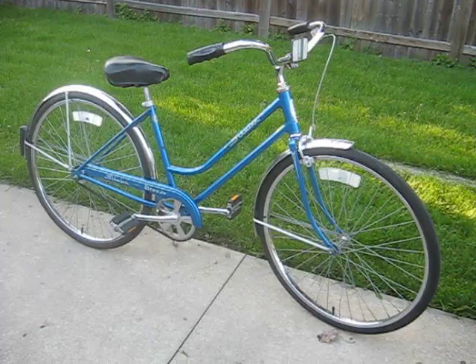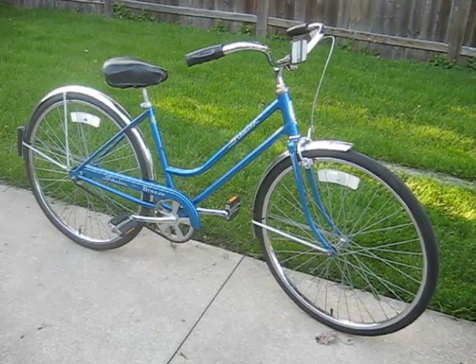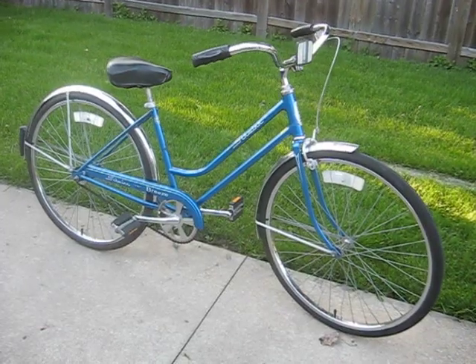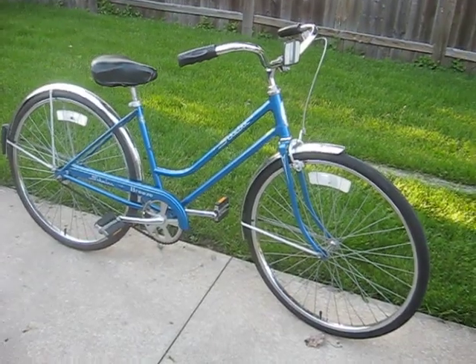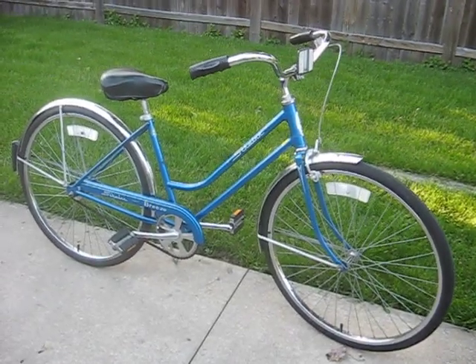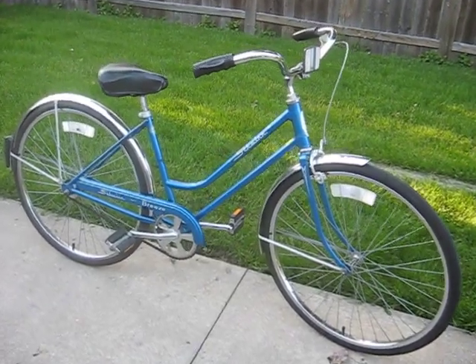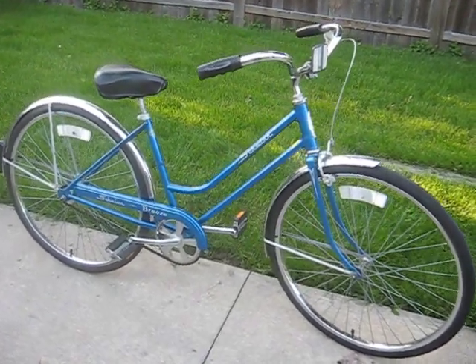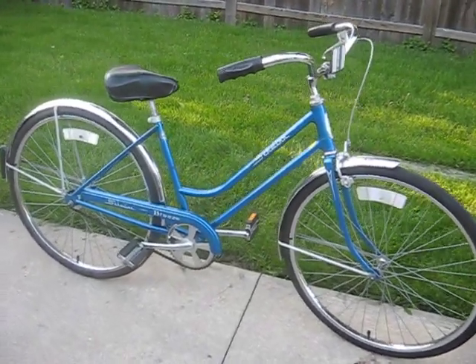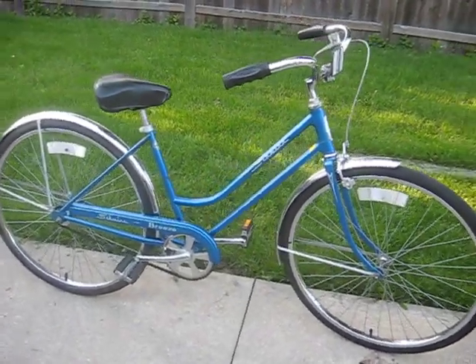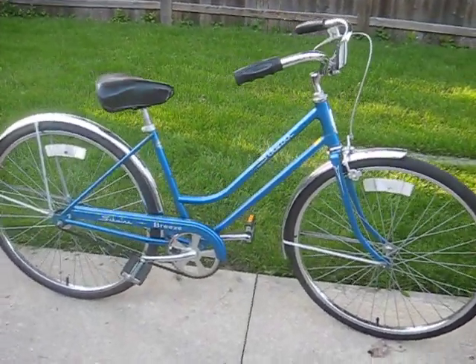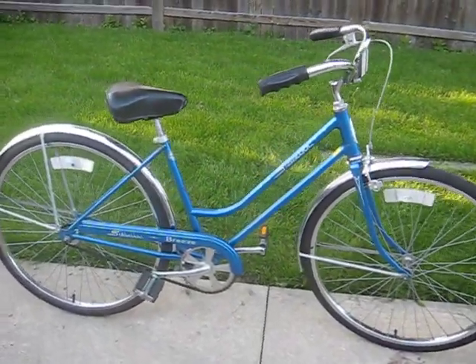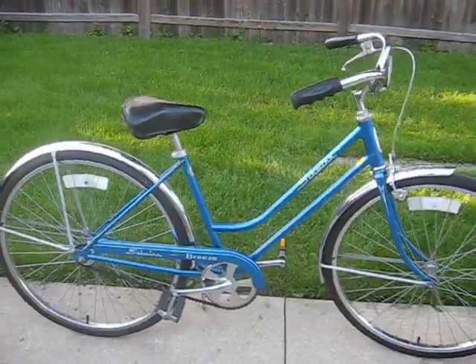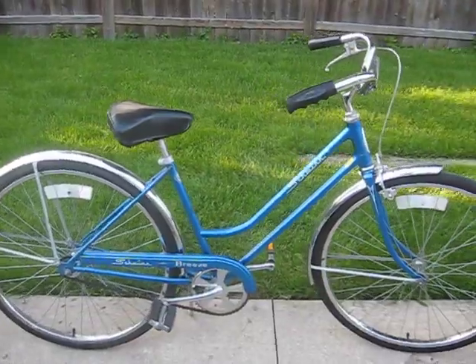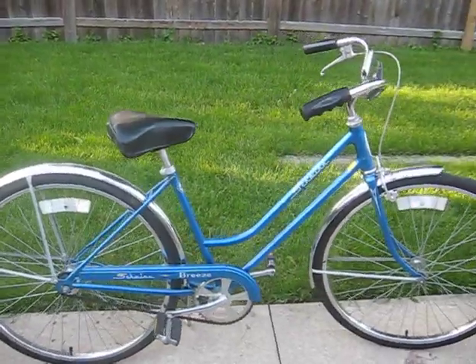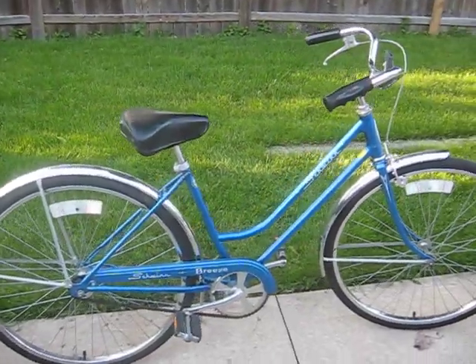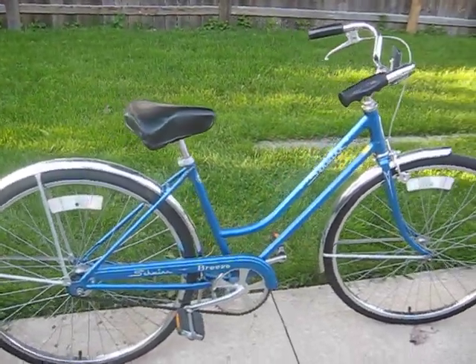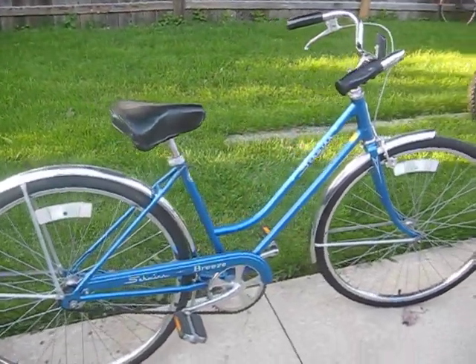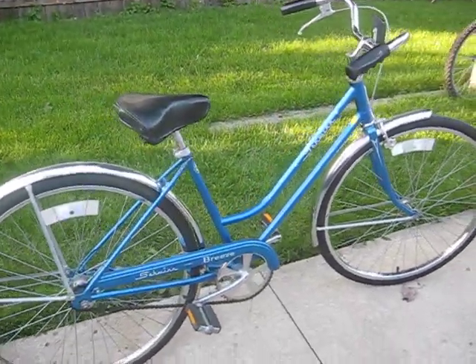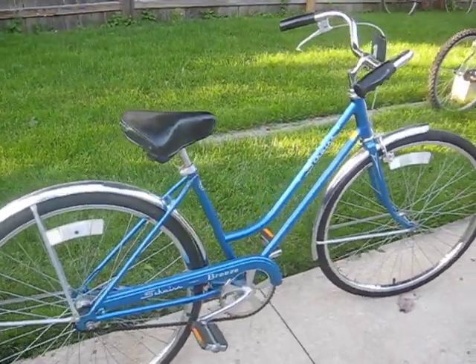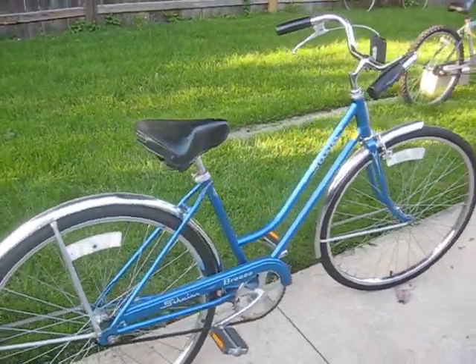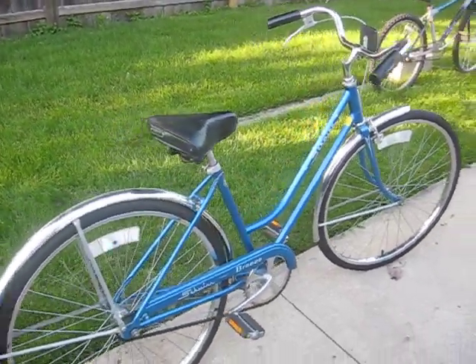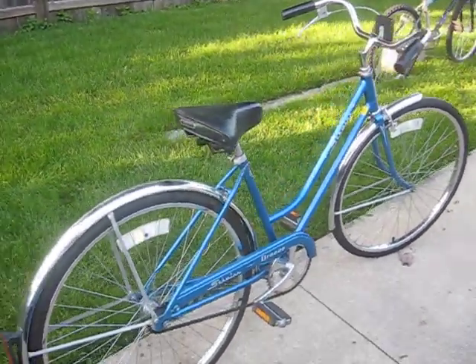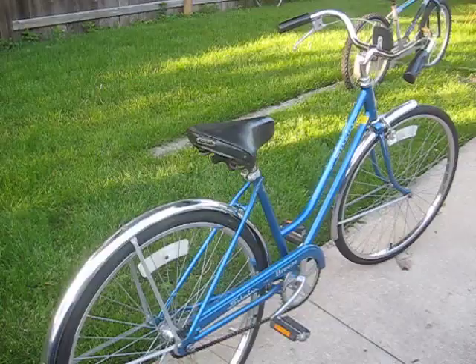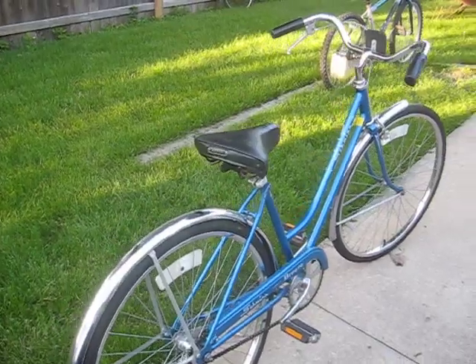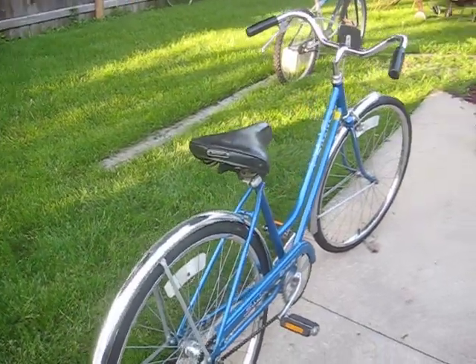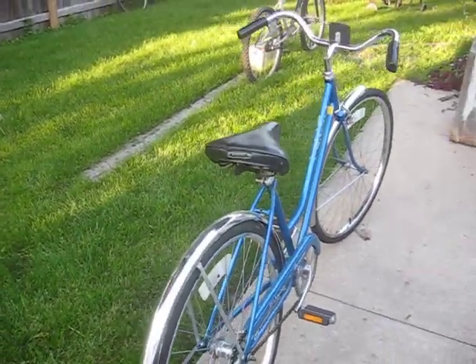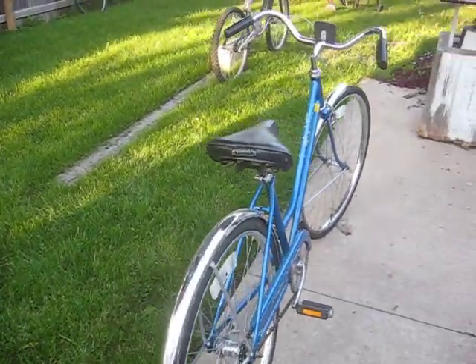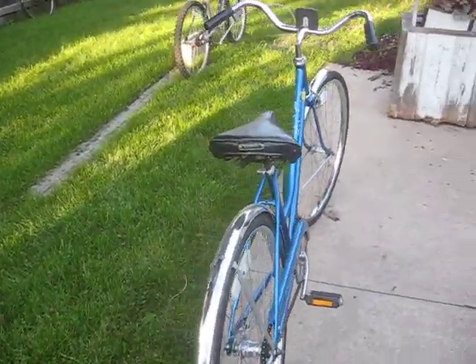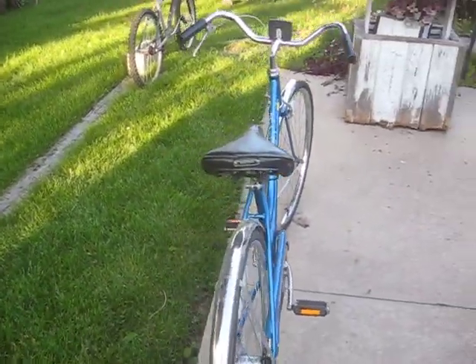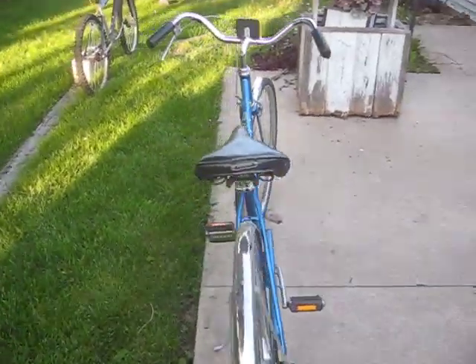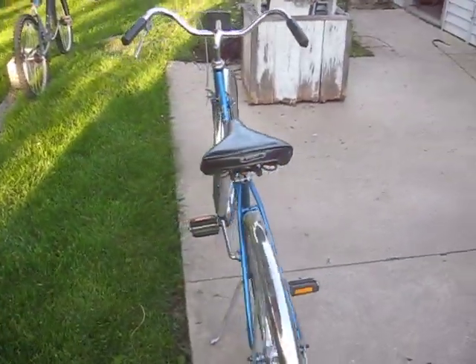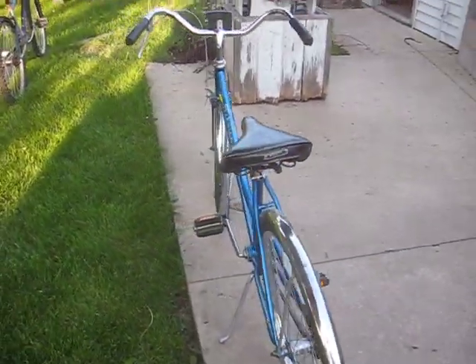This is my wife's 1978 Schwinn Breeze. We've had this bike for a little over a year. It was completely original when she got it, and we have all the original parts for it.